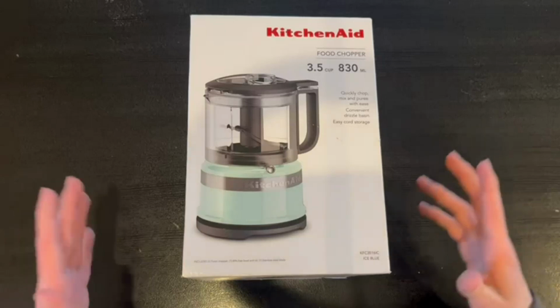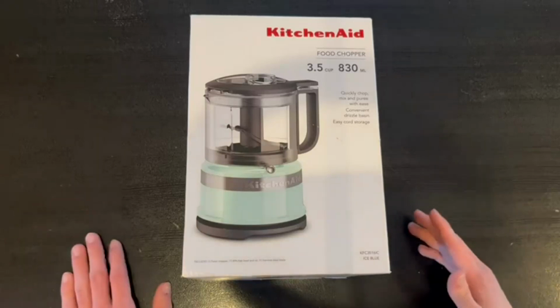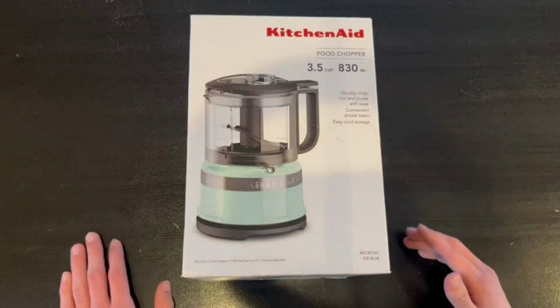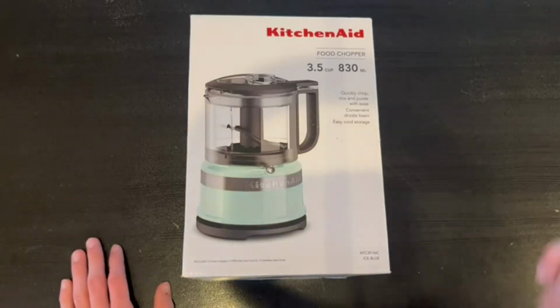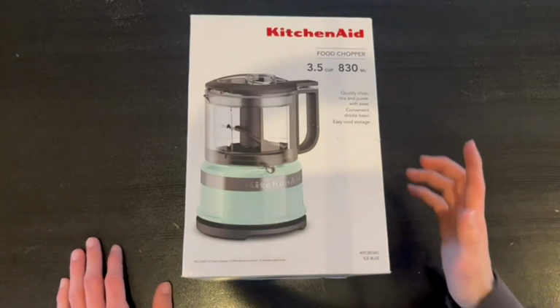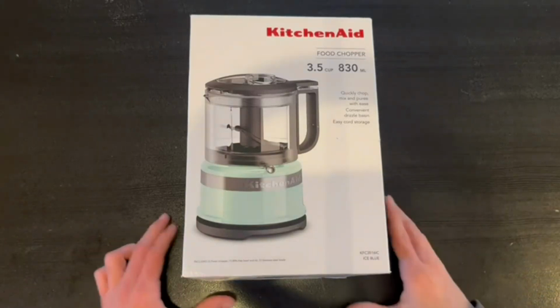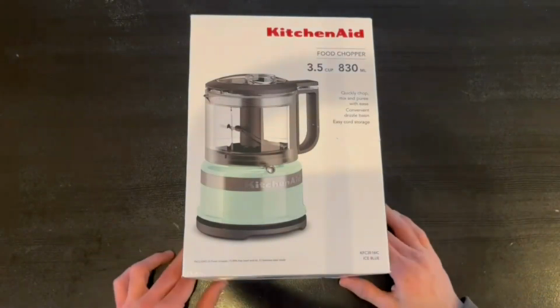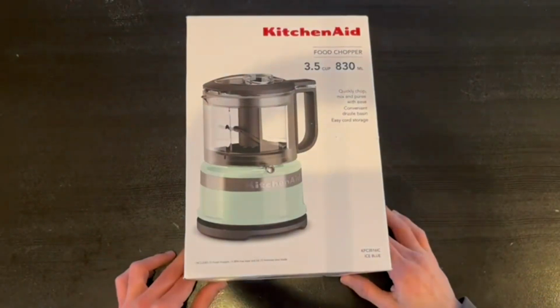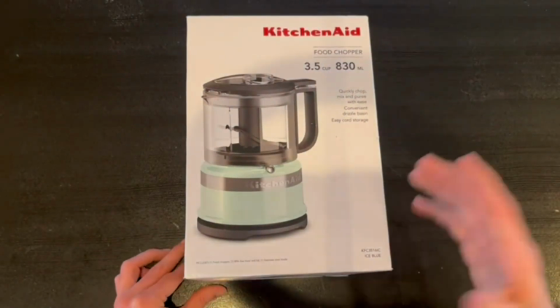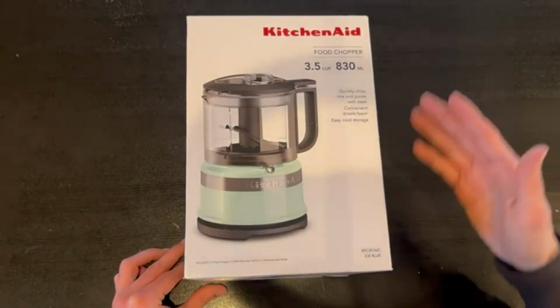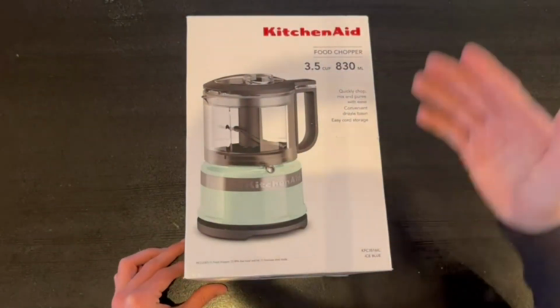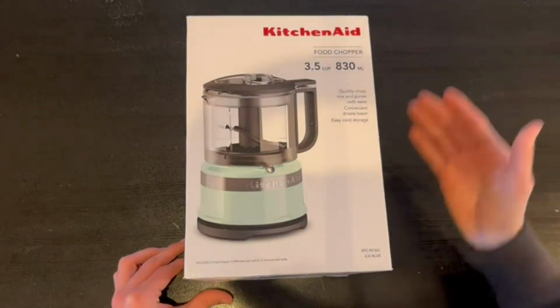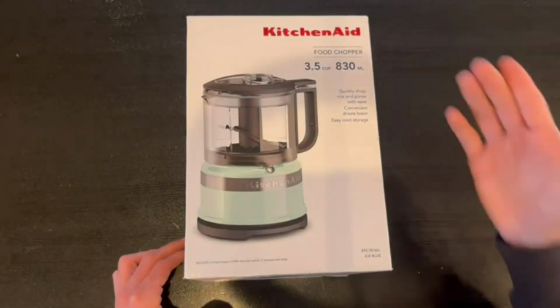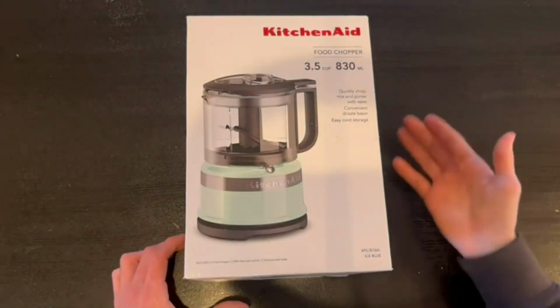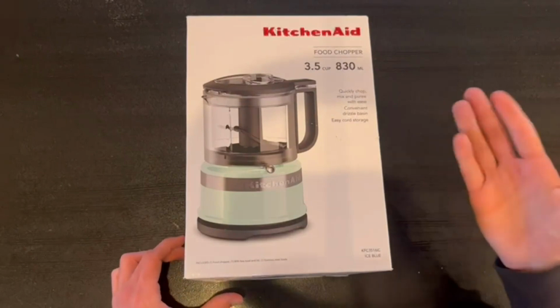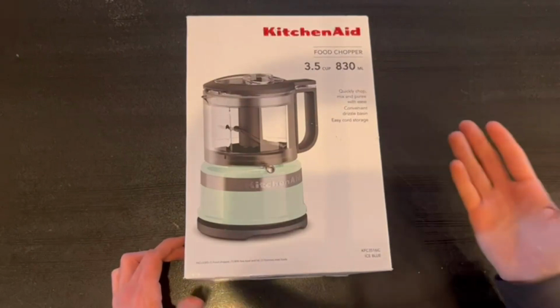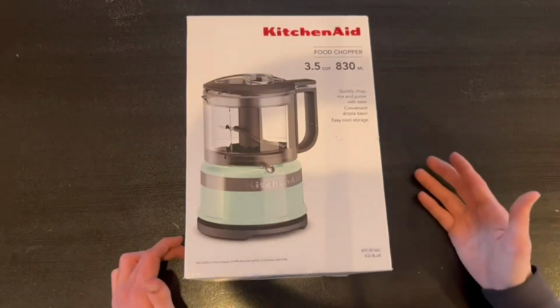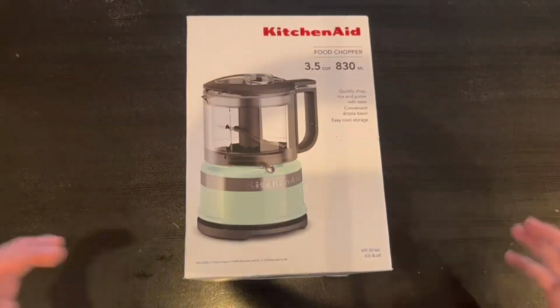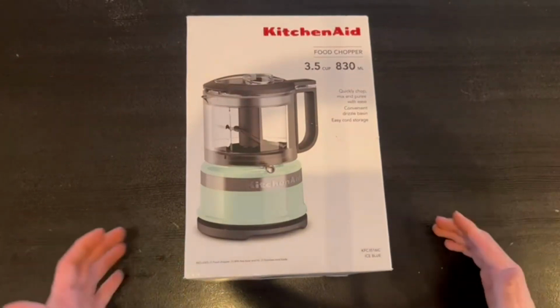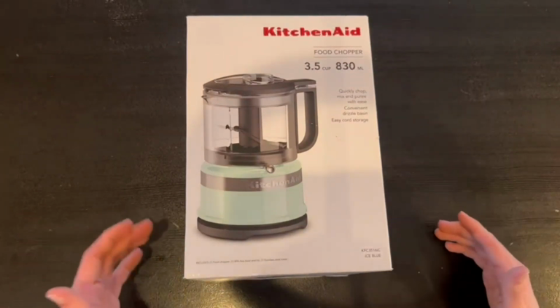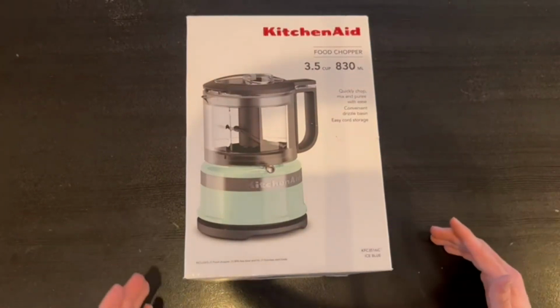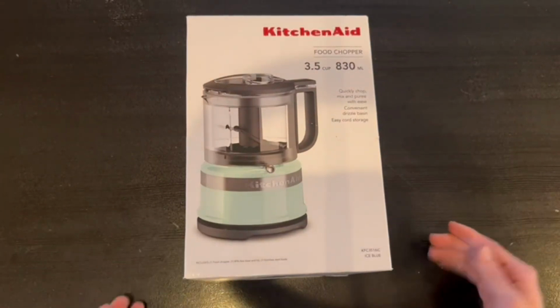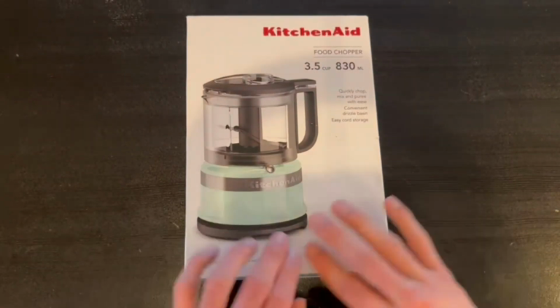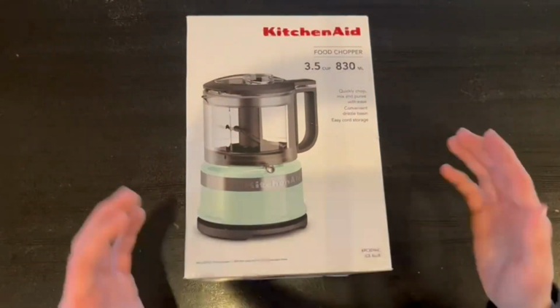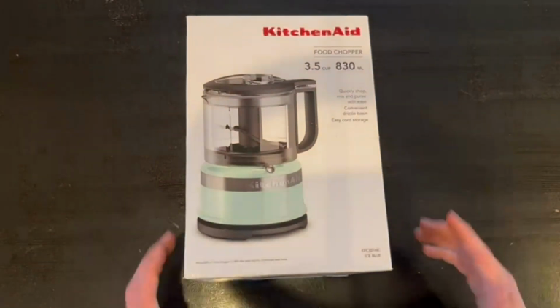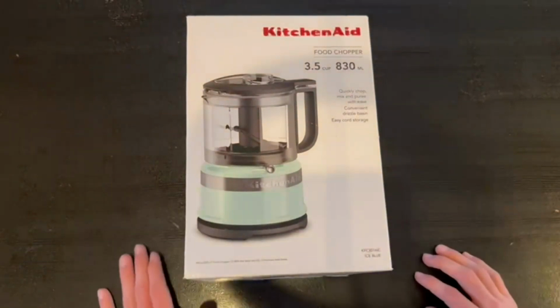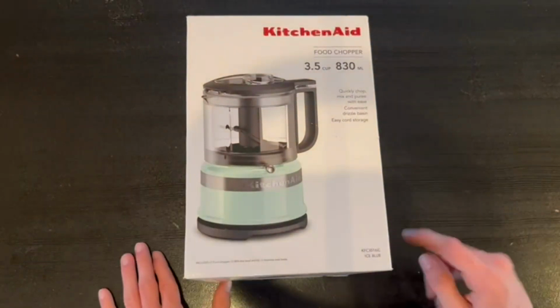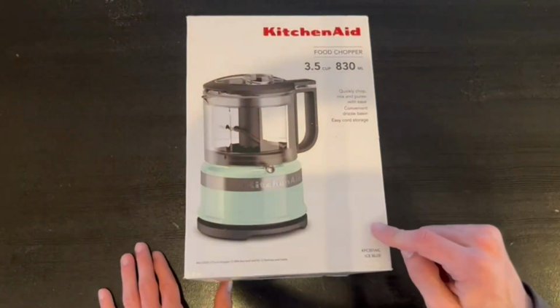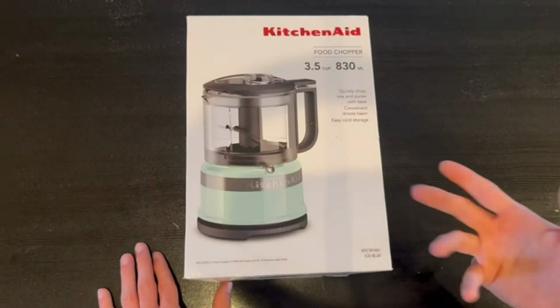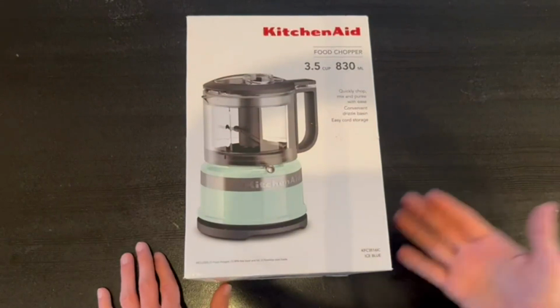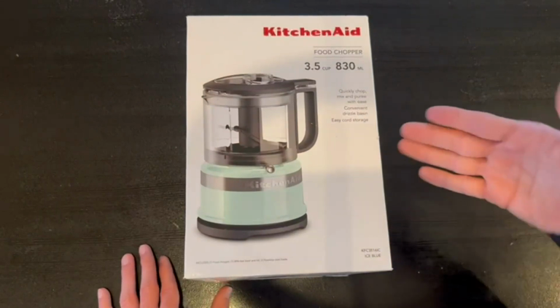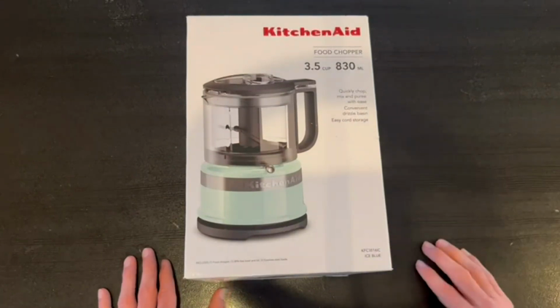Hey guys, Quick Reviews back with today's review. Today we're going over the KitchenAid Food Chopper 3.5 cup. In this video I'm going to go around the box and then I'm going to open it up and show you guys what's inside.